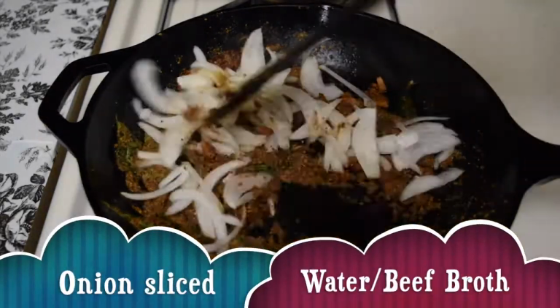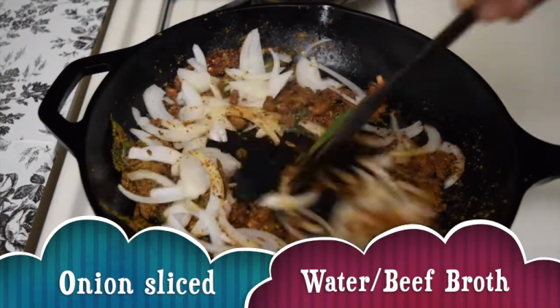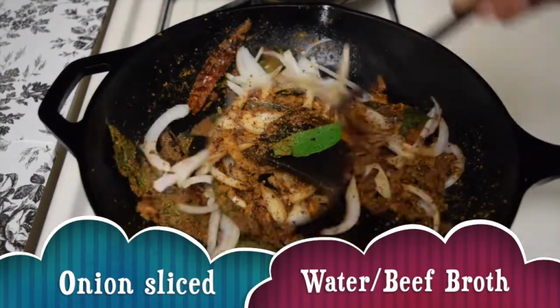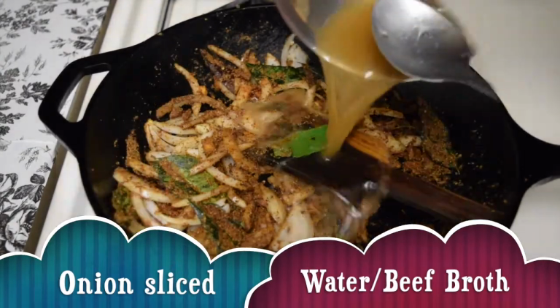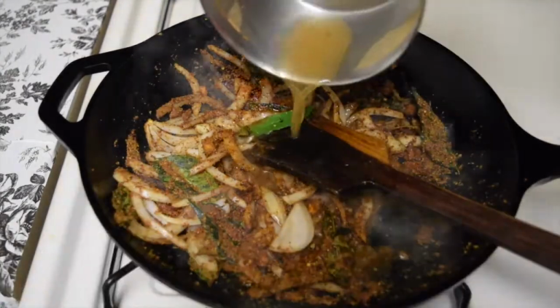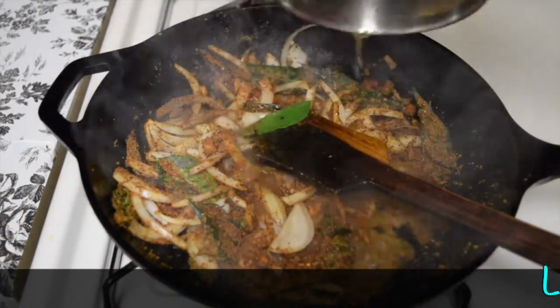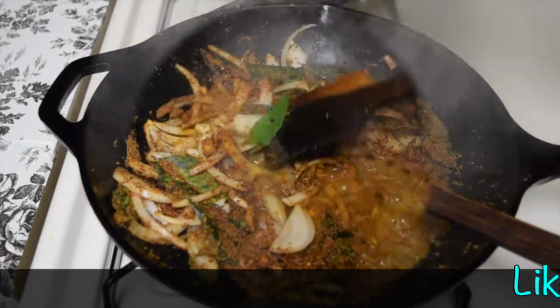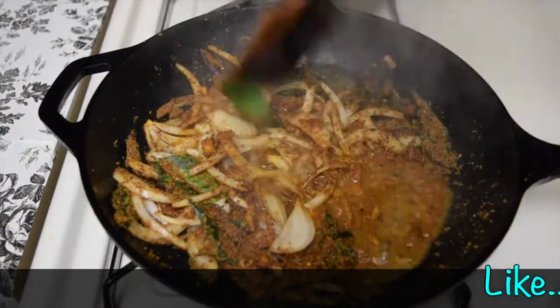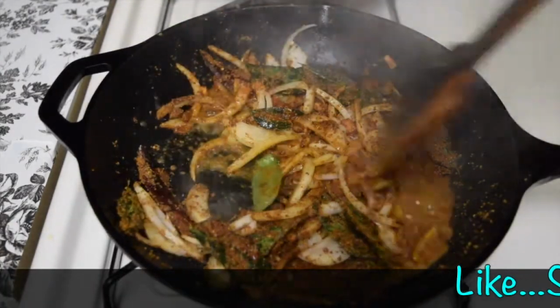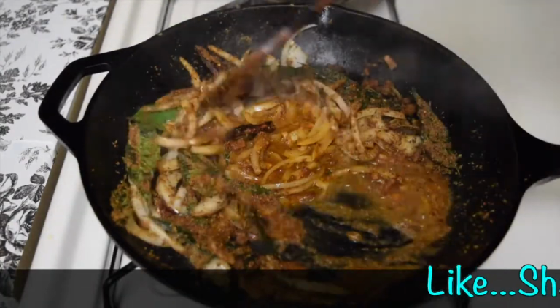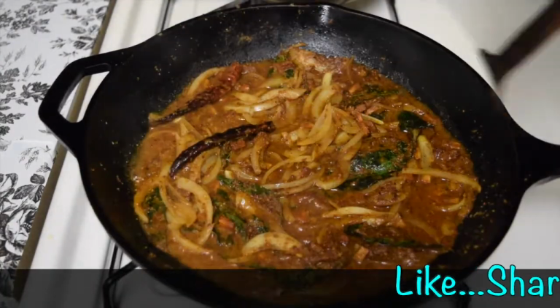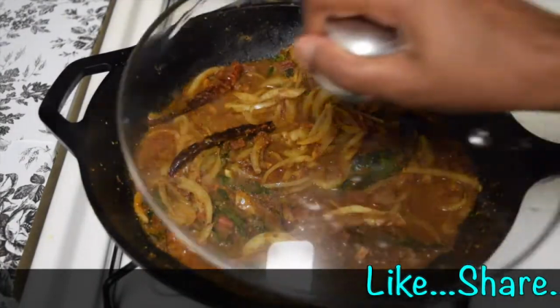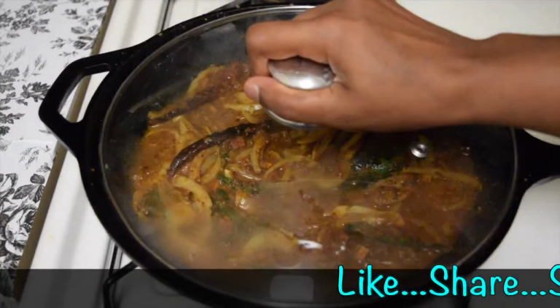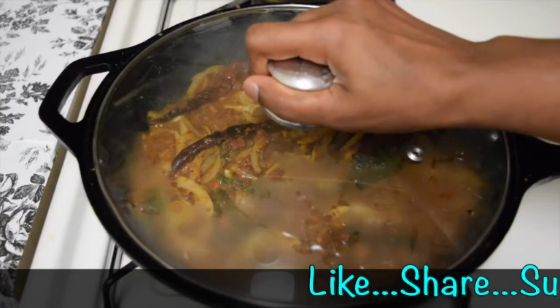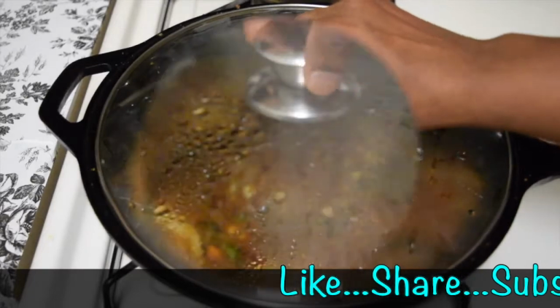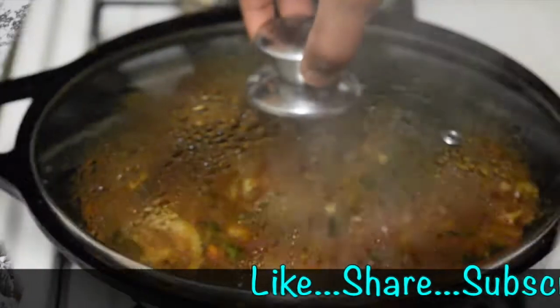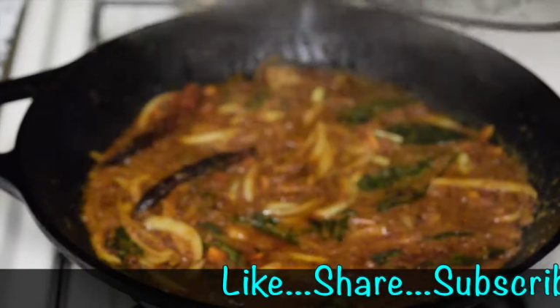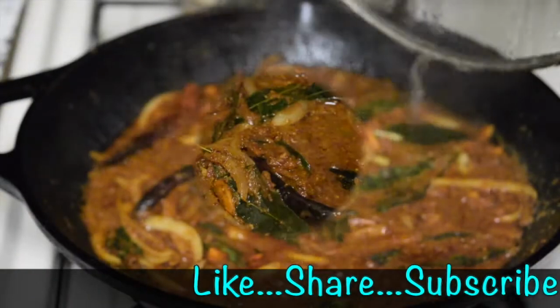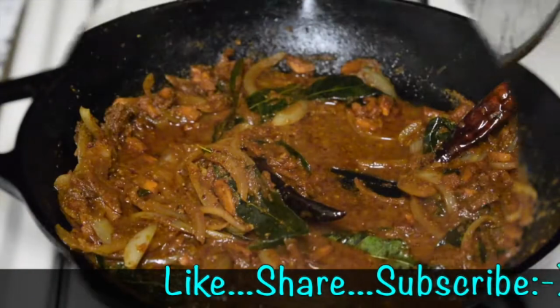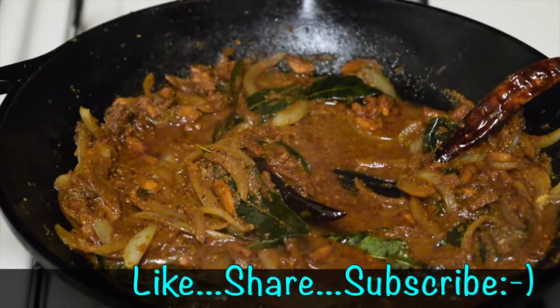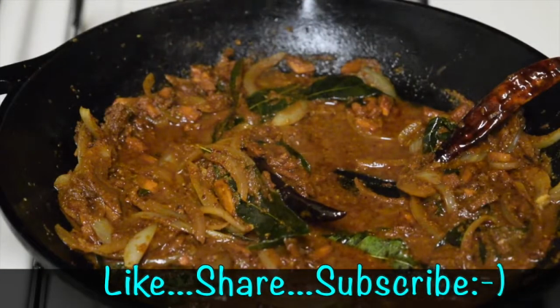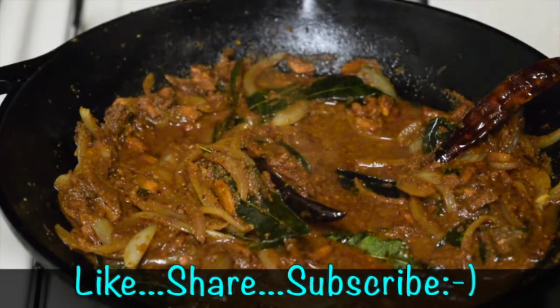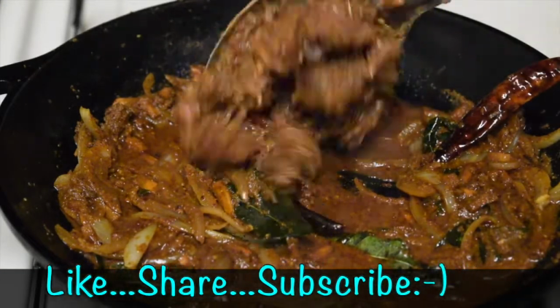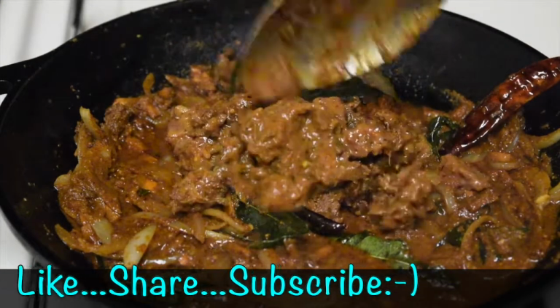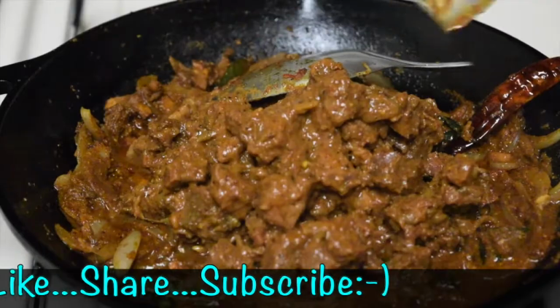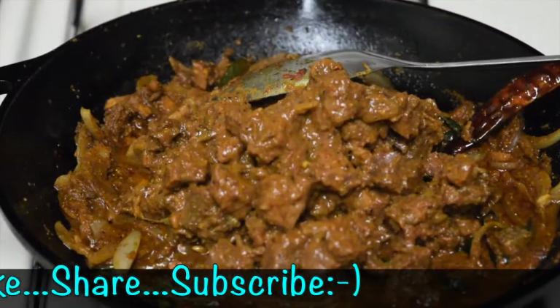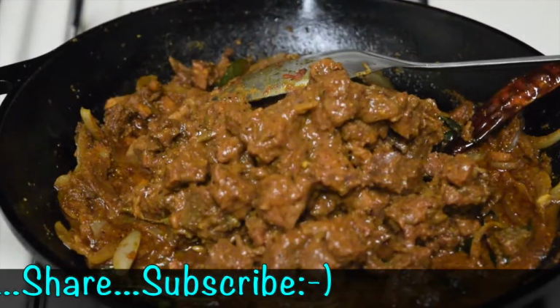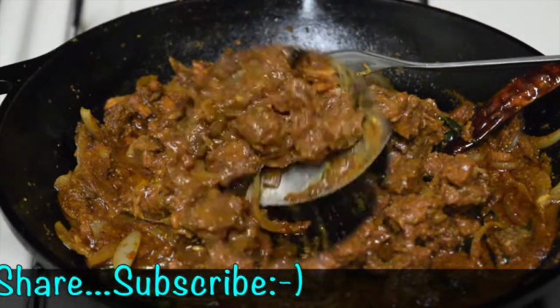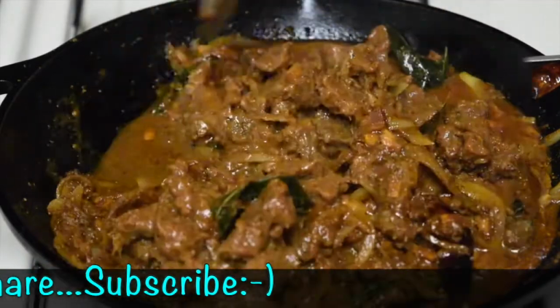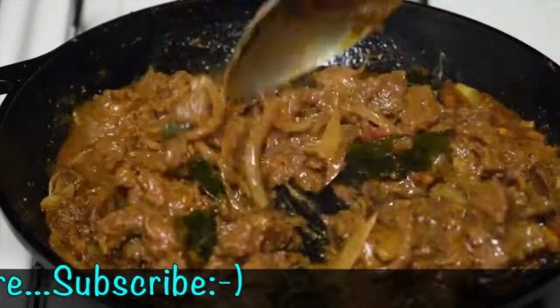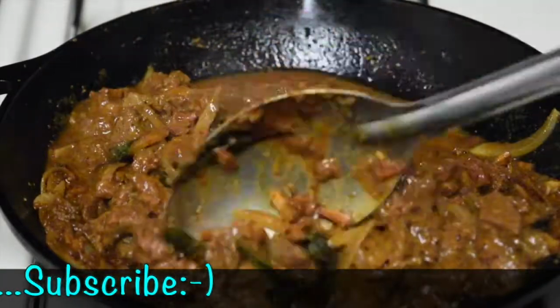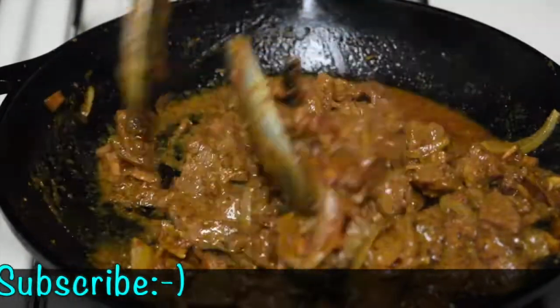Mix it, add a little water. Cover it and let it cook for a few minutes. Once the onion becomes soft, add the beef into it and give it all a really good mix.